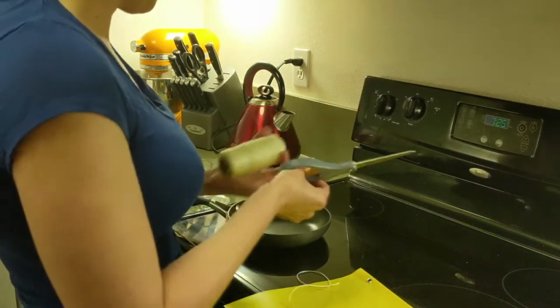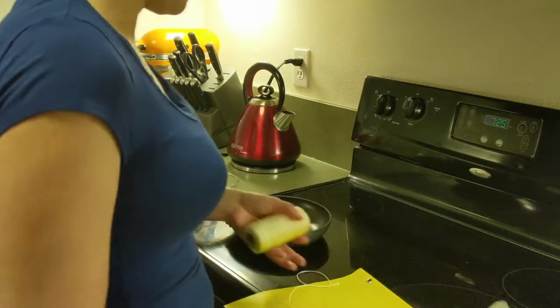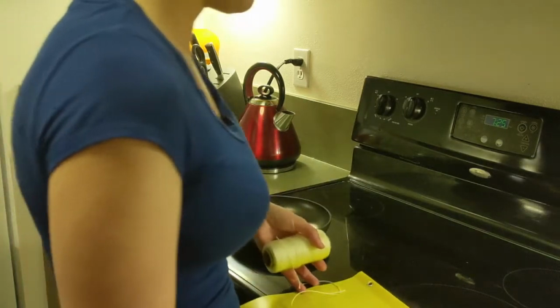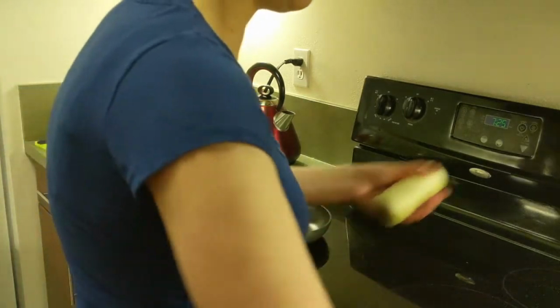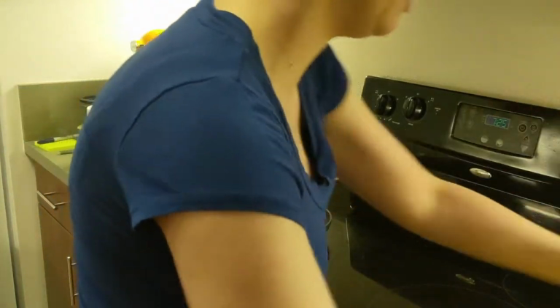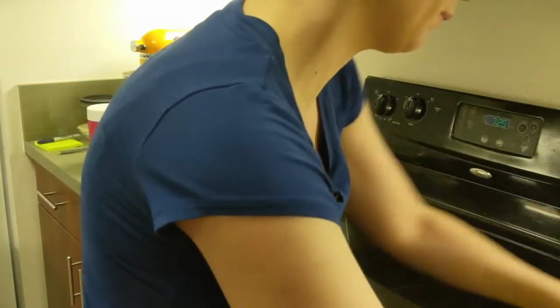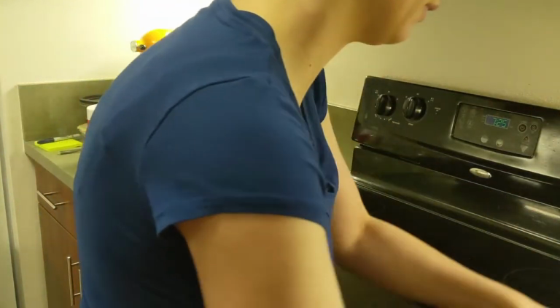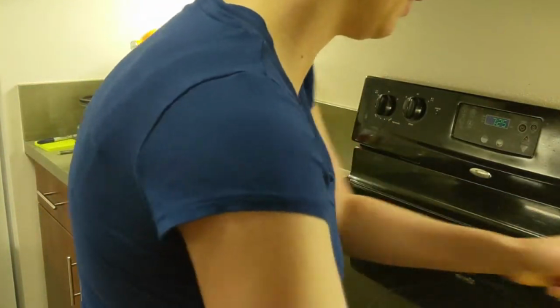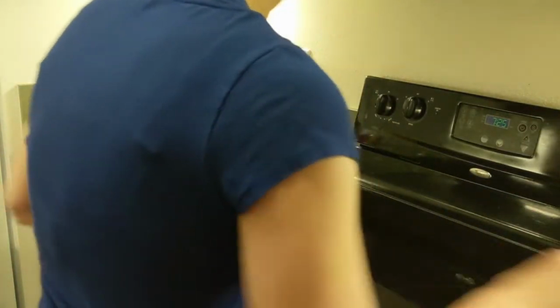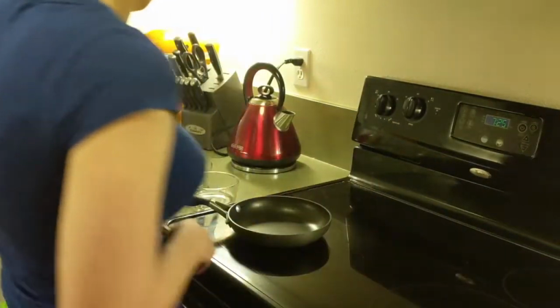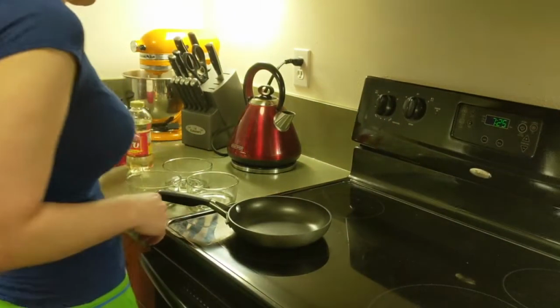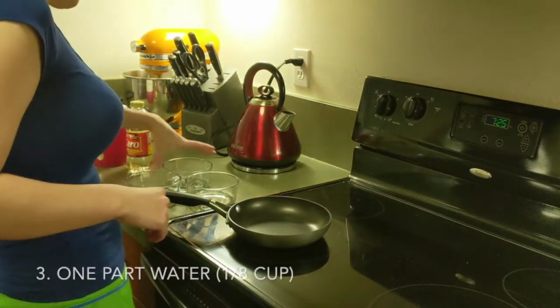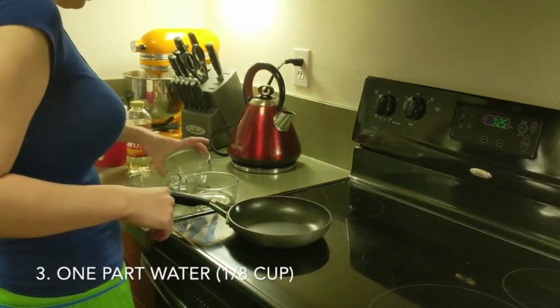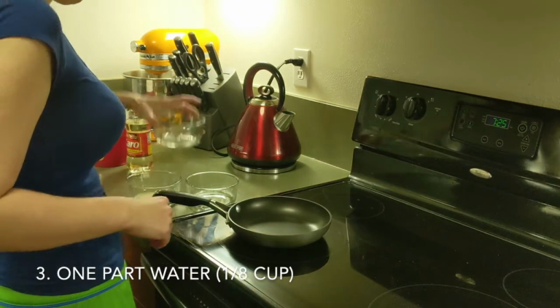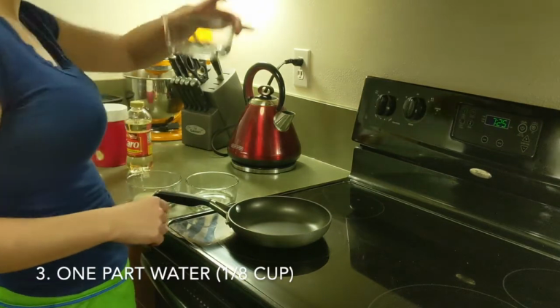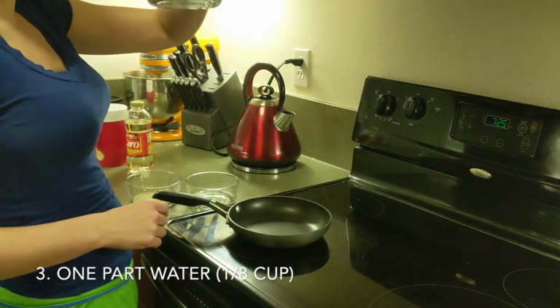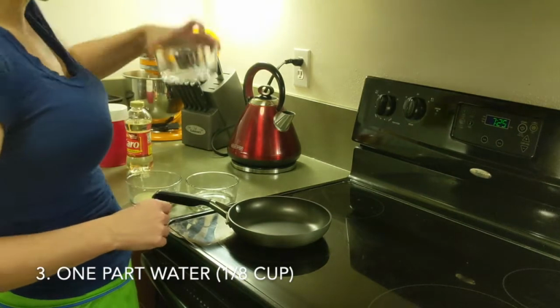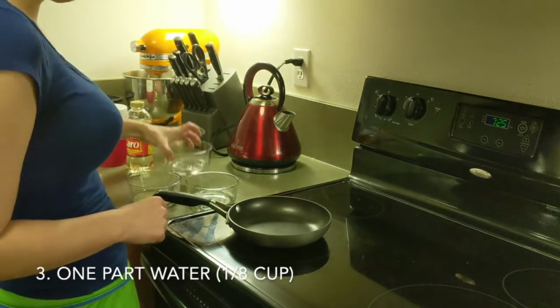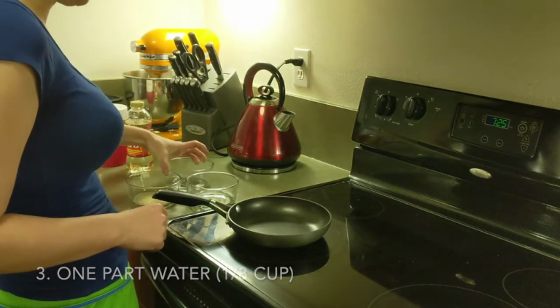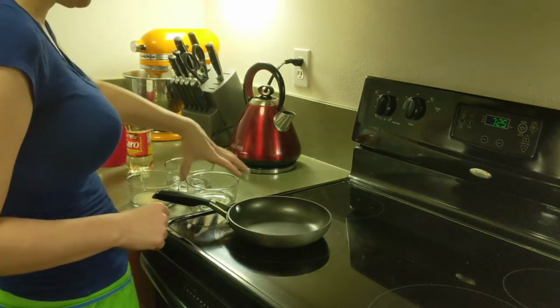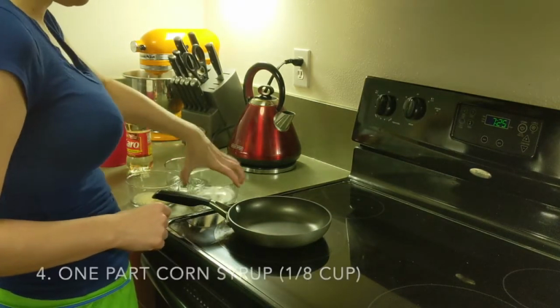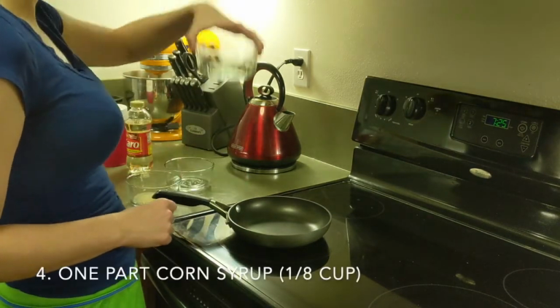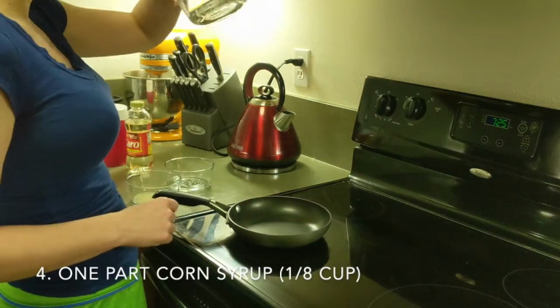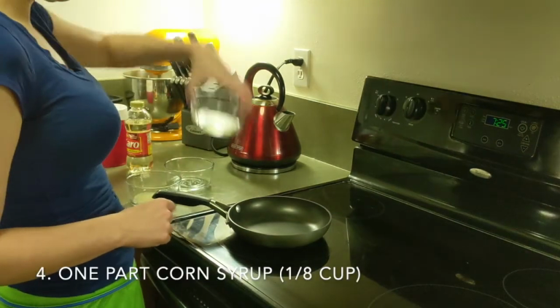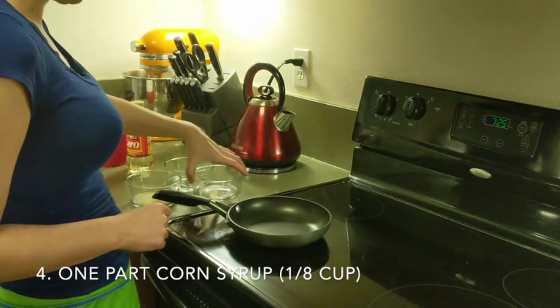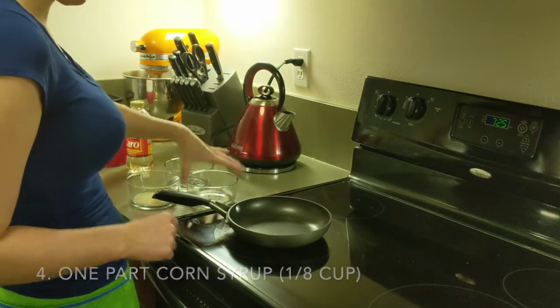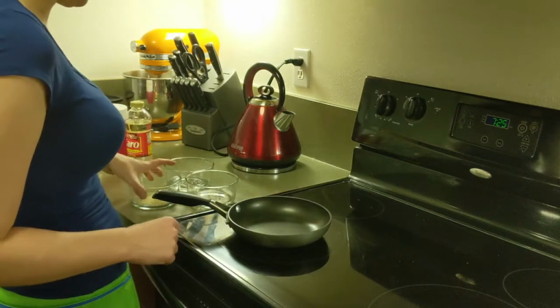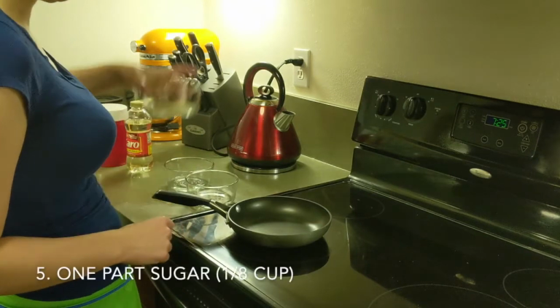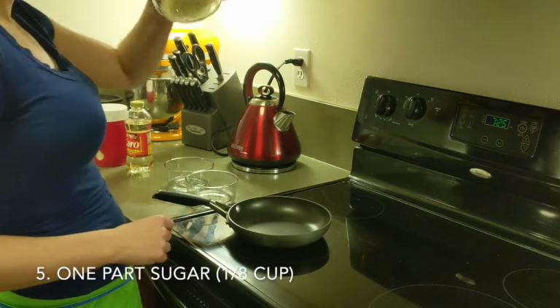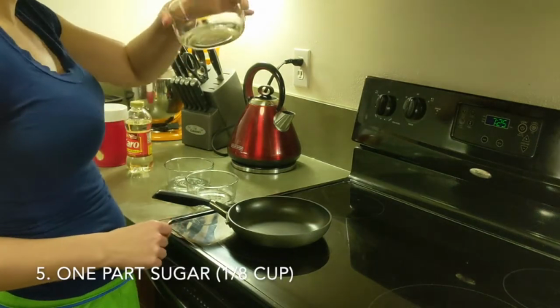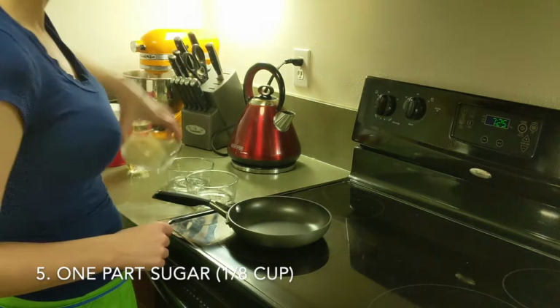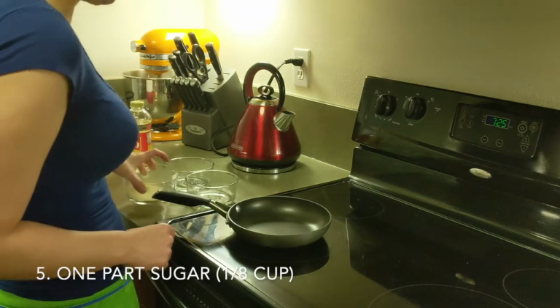And then, most importantly, I have my ingredients, which is one part water — so an eighth of a cup — one part corn syrup, another eighth of a cup, and an eighth of a cup of sugar.